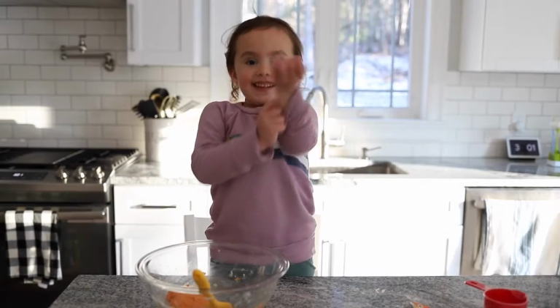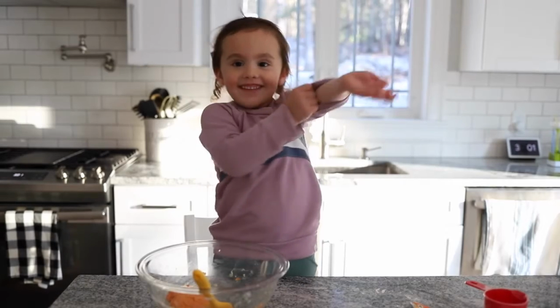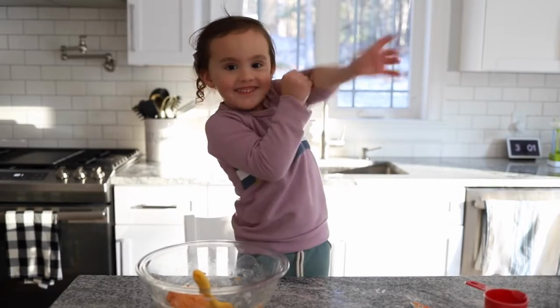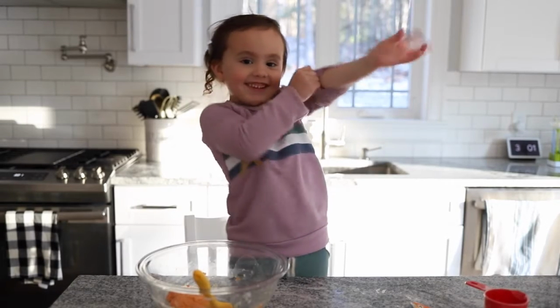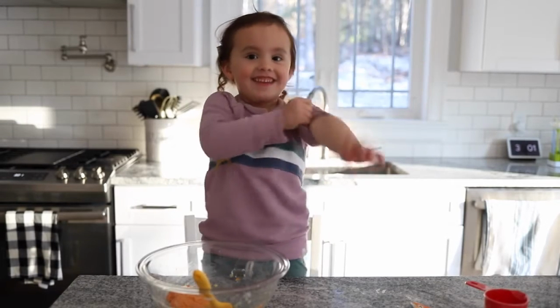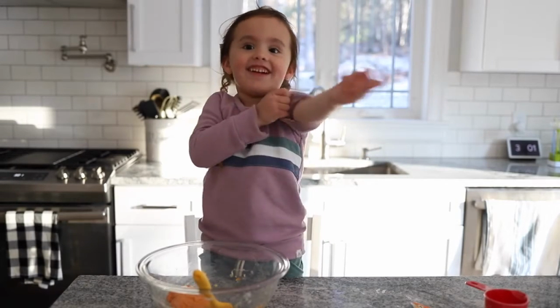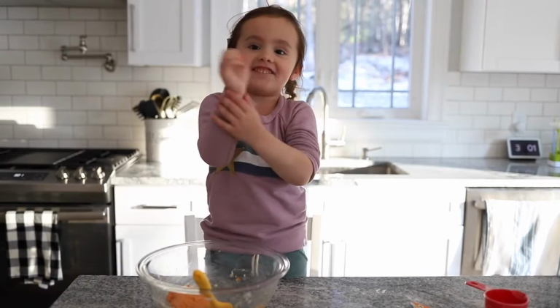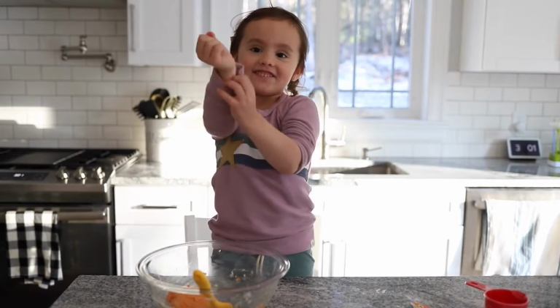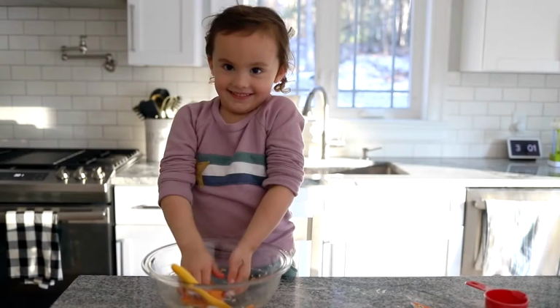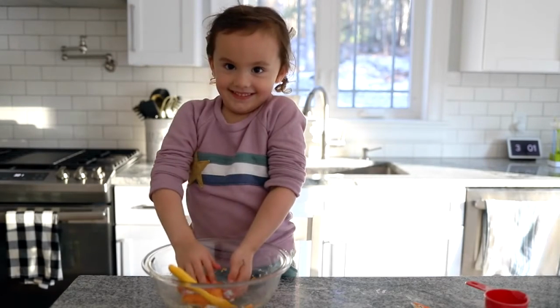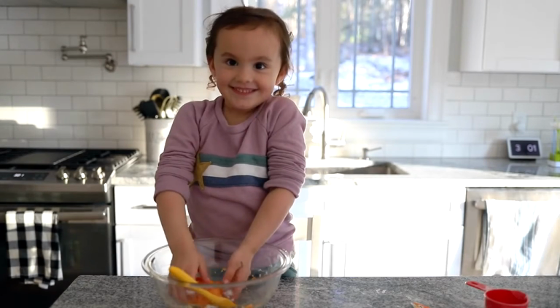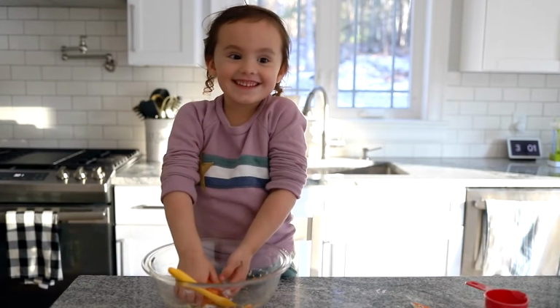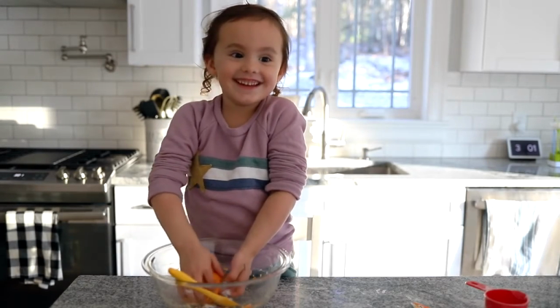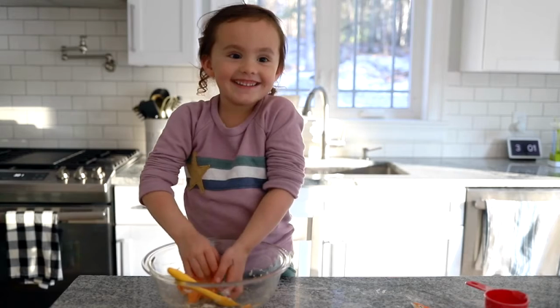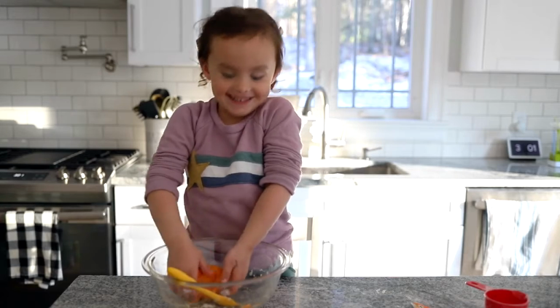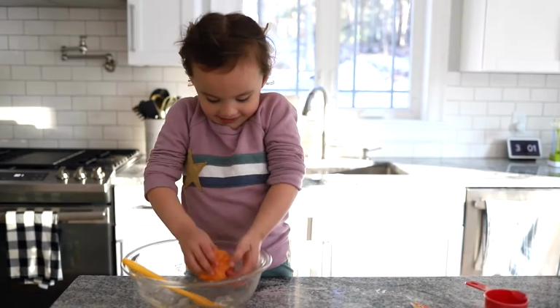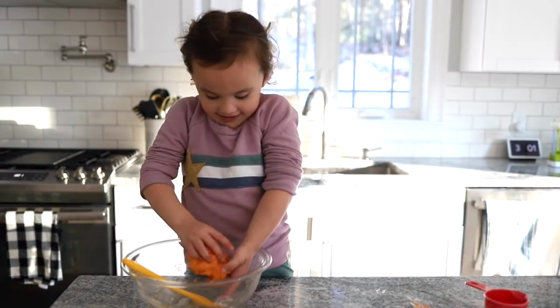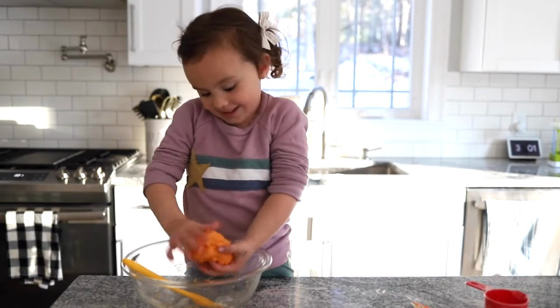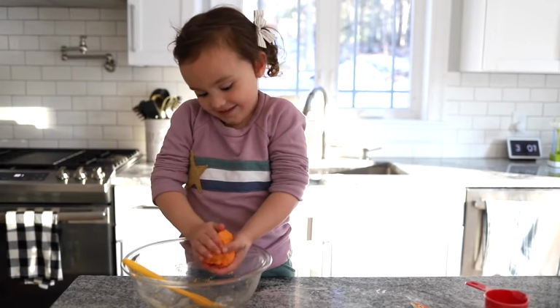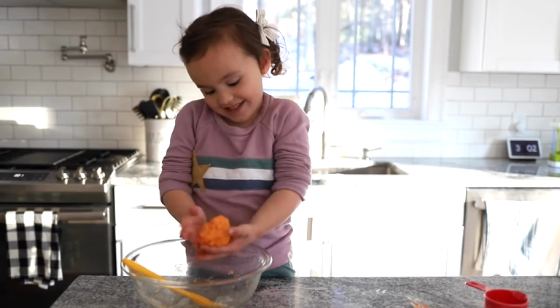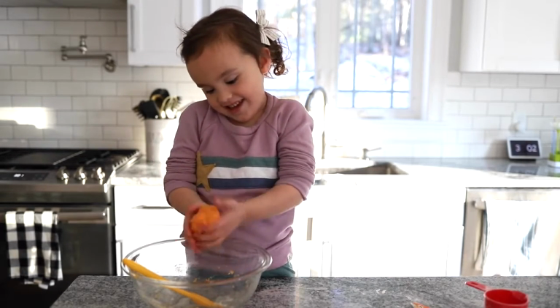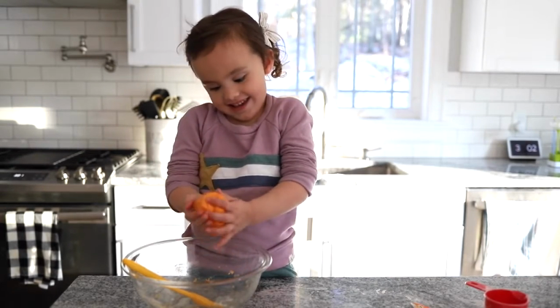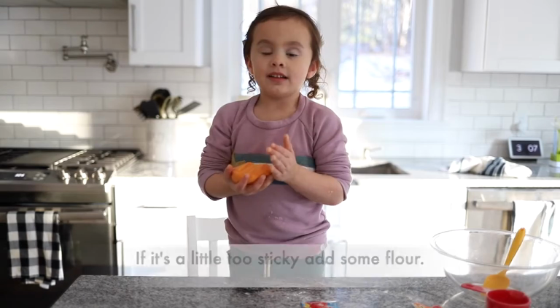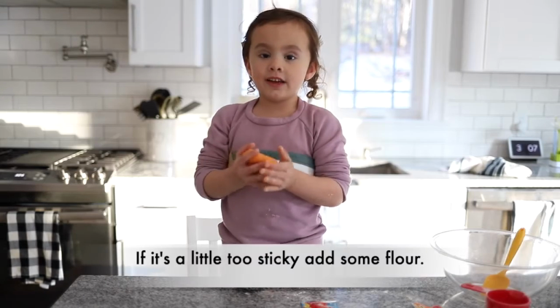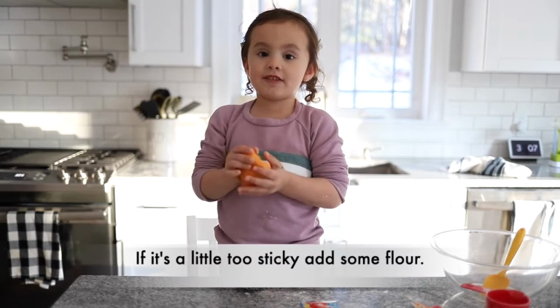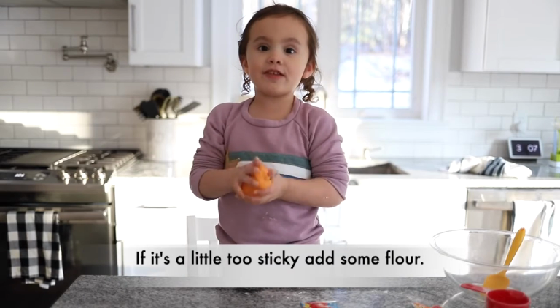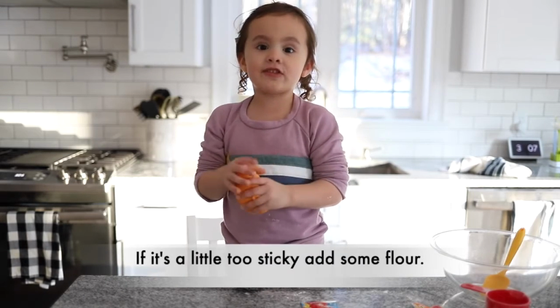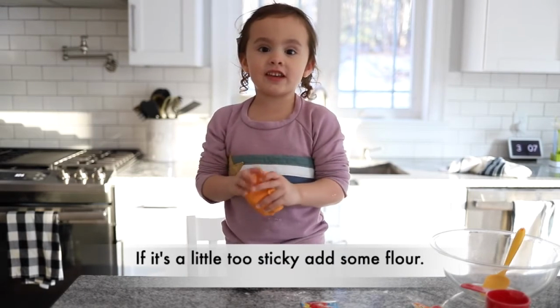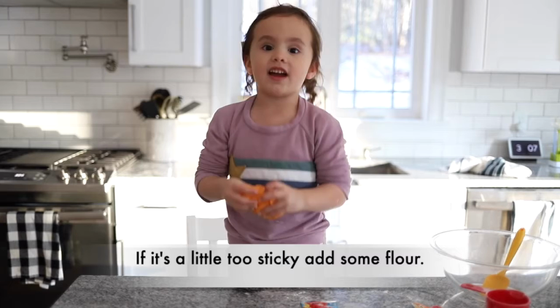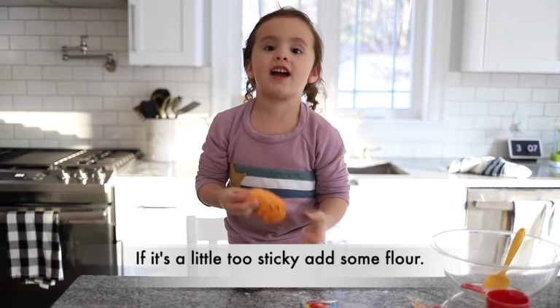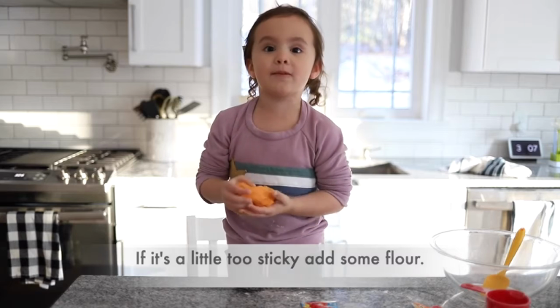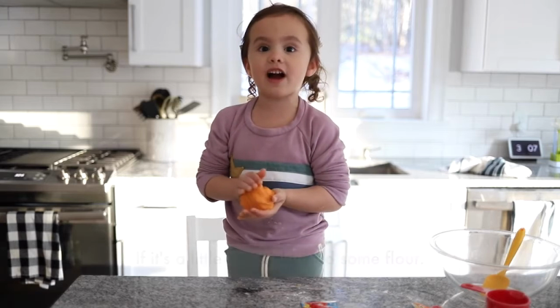Wait, I have to put my sleeves up. I'm touching it, I'm touching it. It's squishy. If it's a little sticky, add some flour.